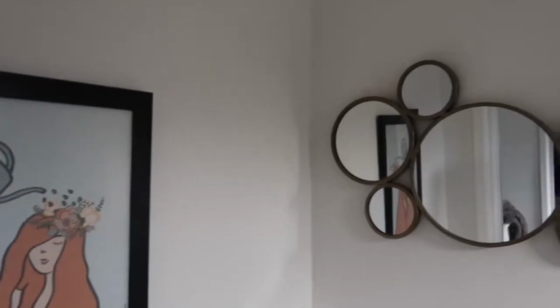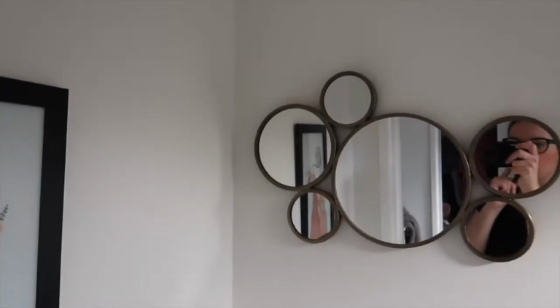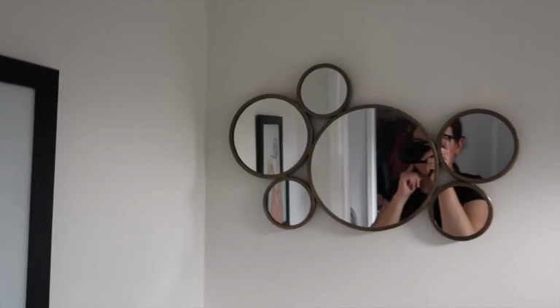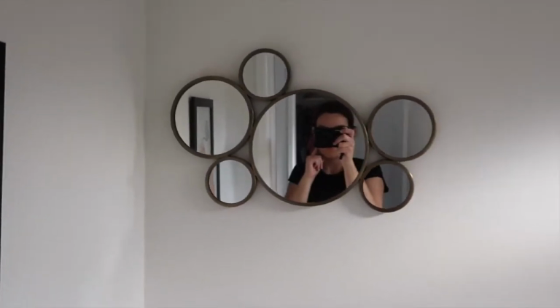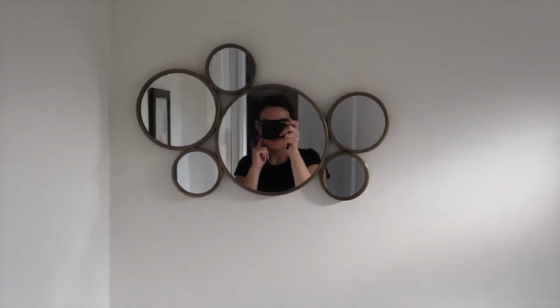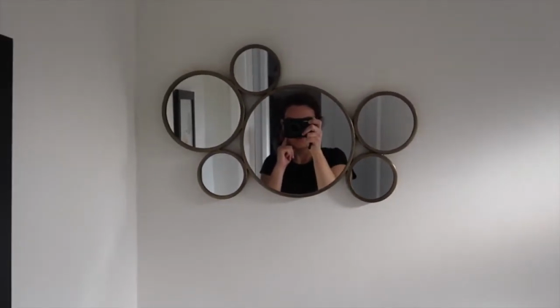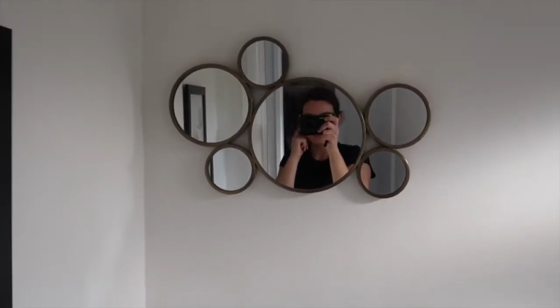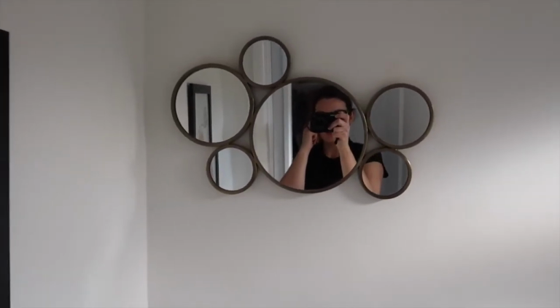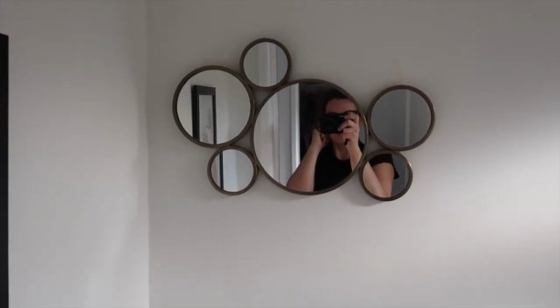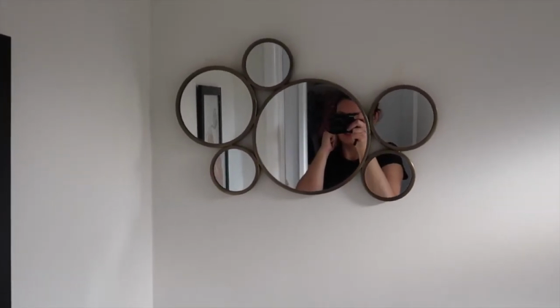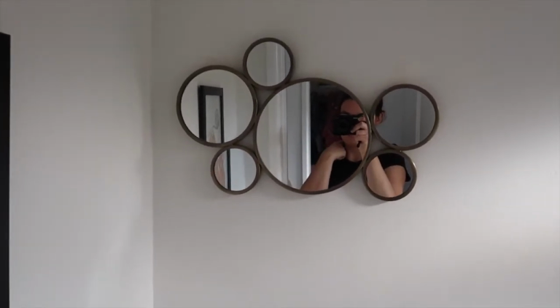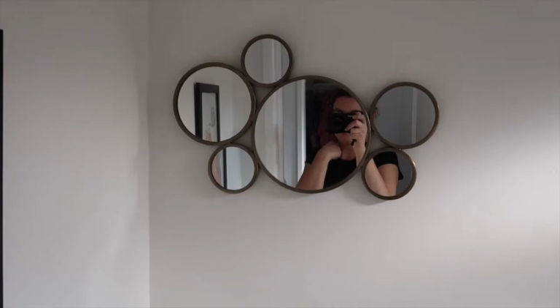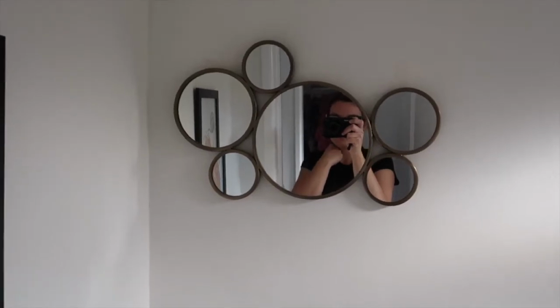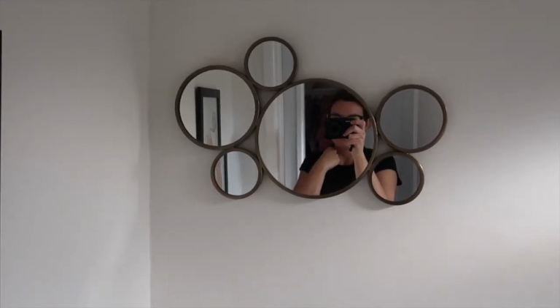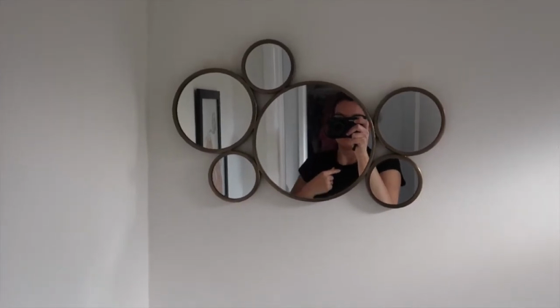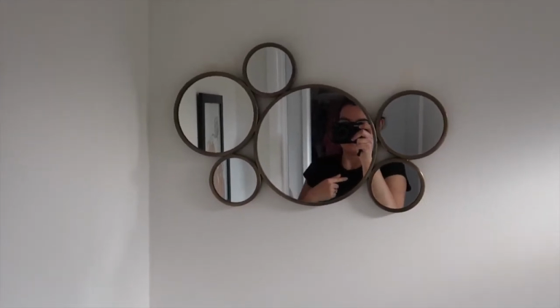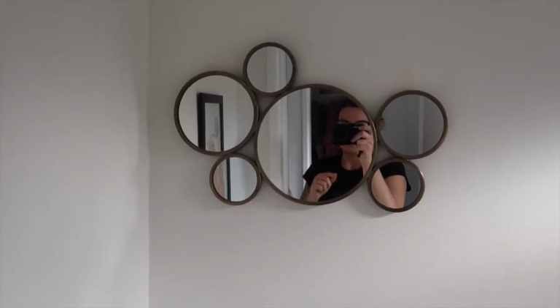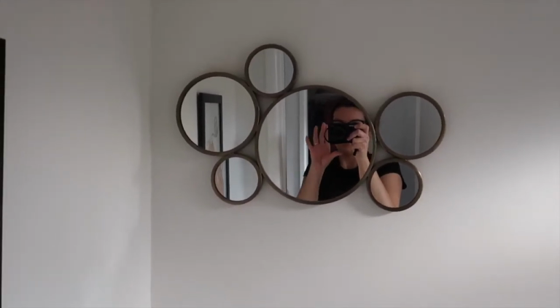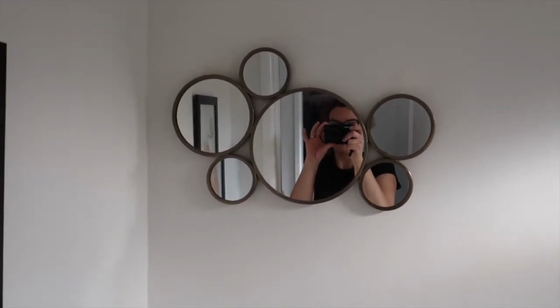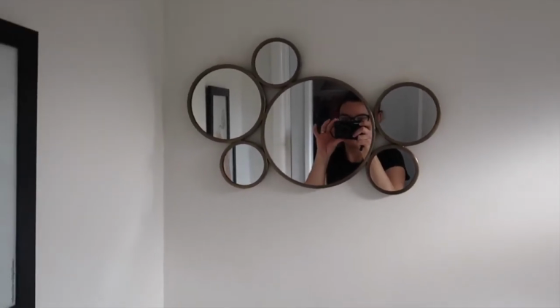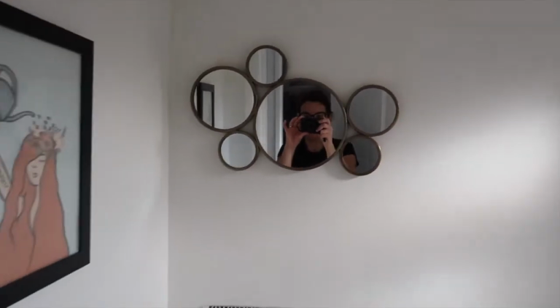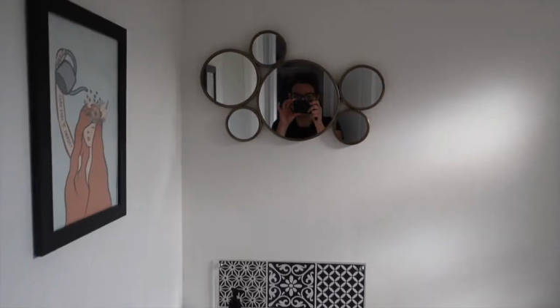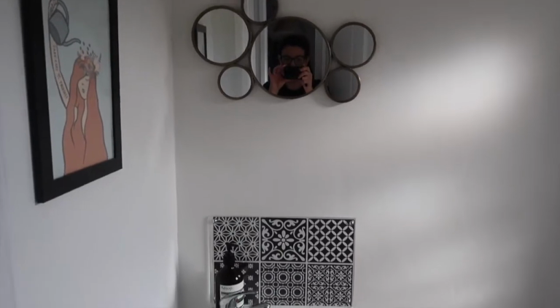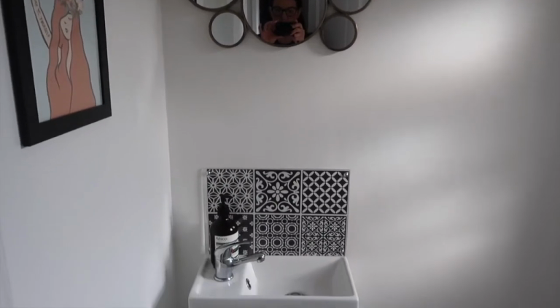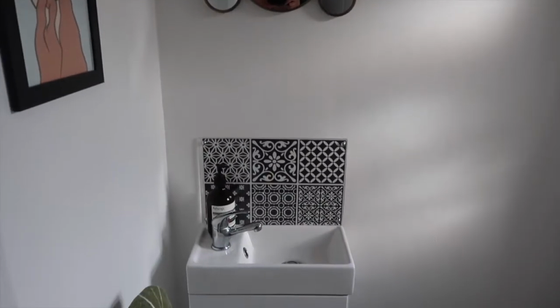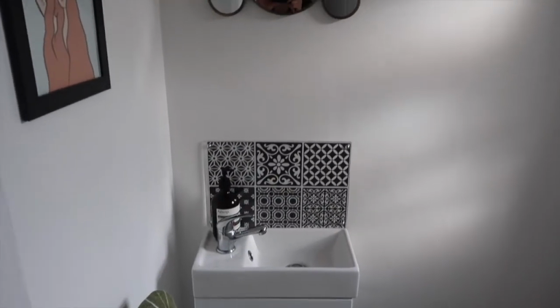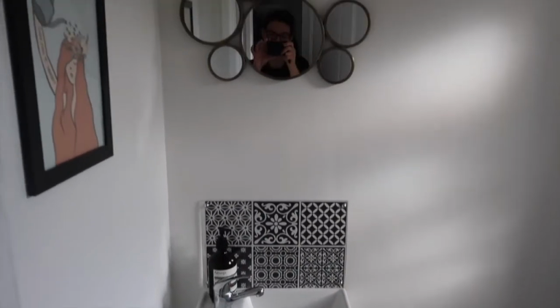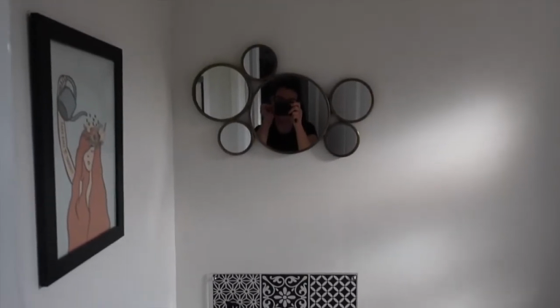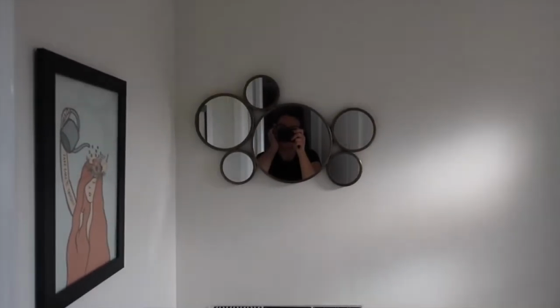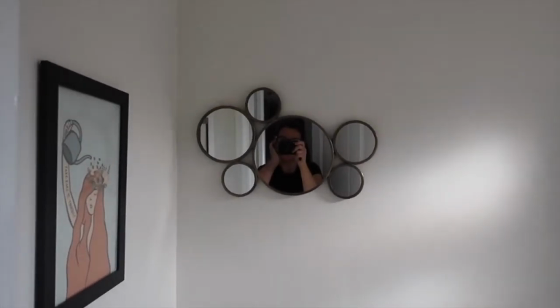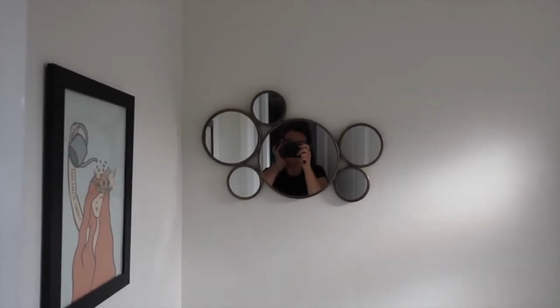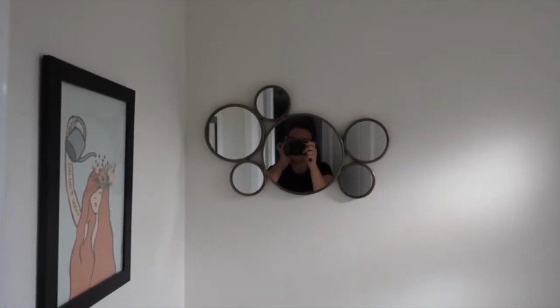Moving round to this mirror, which was from H&M — I think it was about £25. I needed a nice mirror to go above the little sink because there's not much going on in here, so I chose this one.